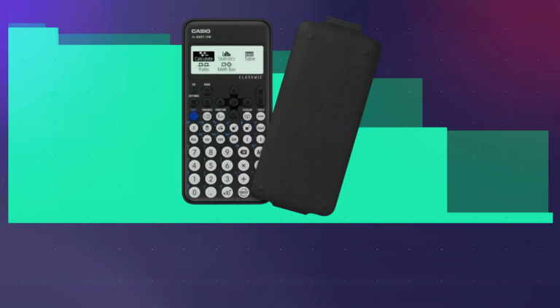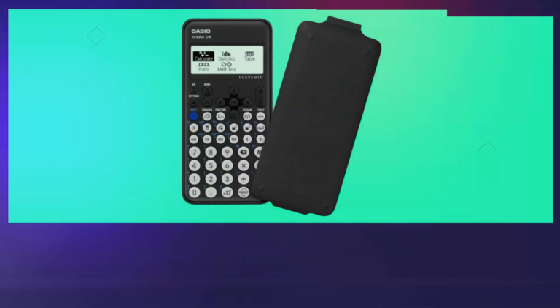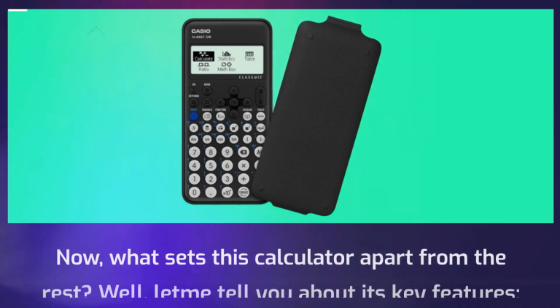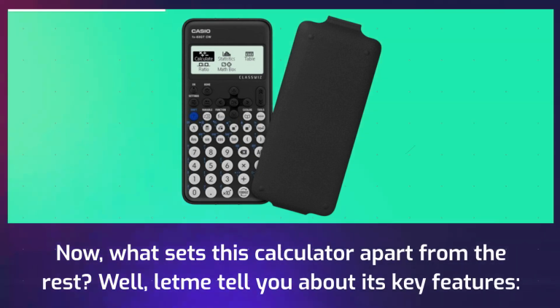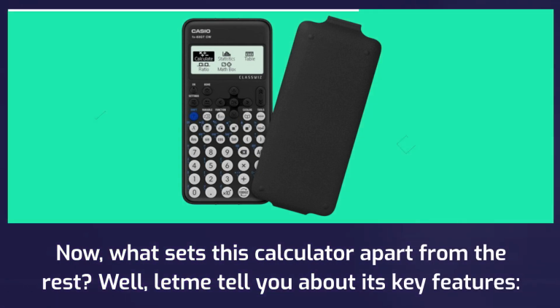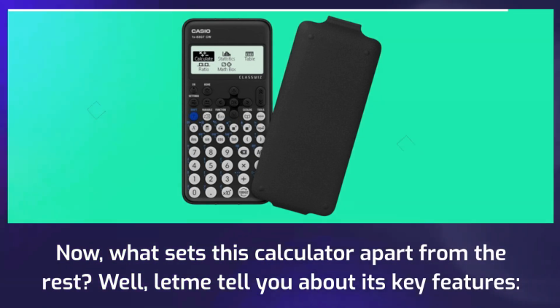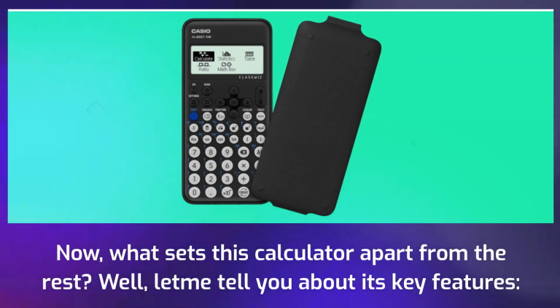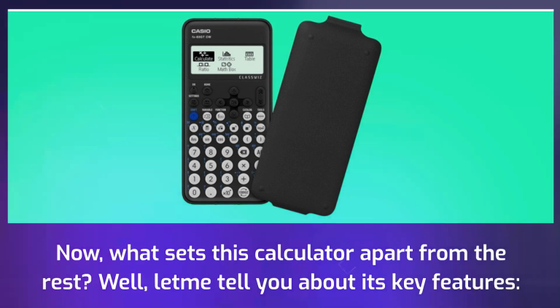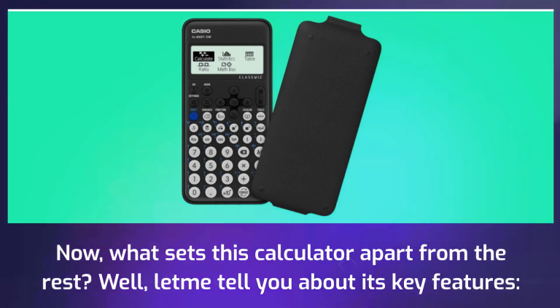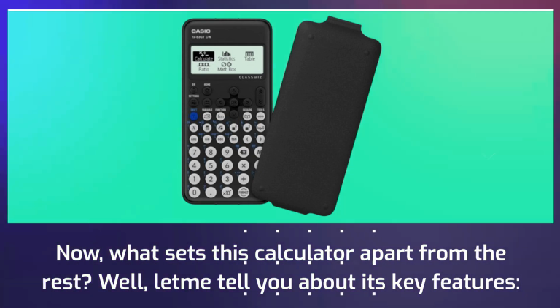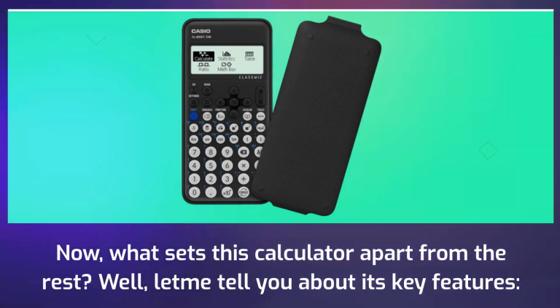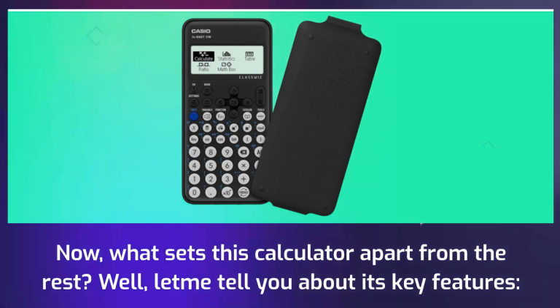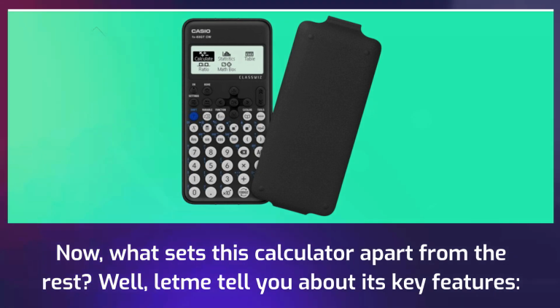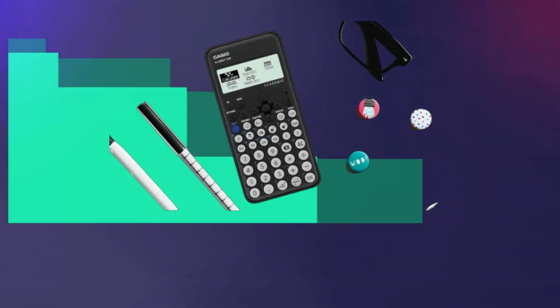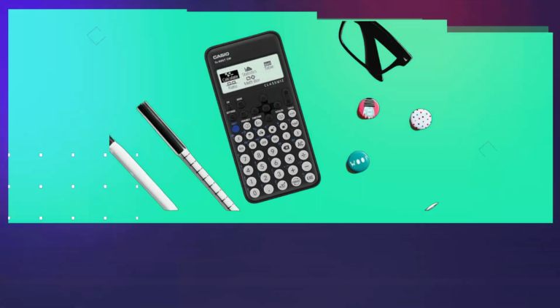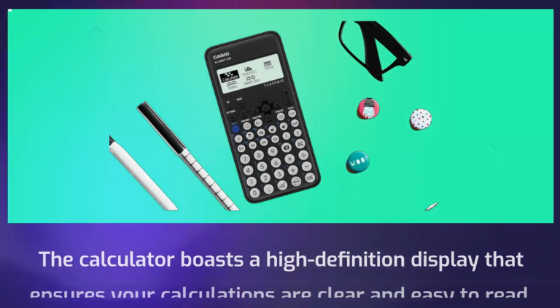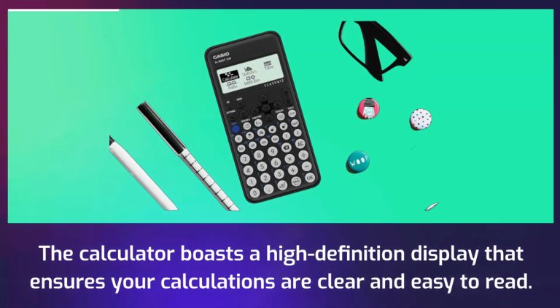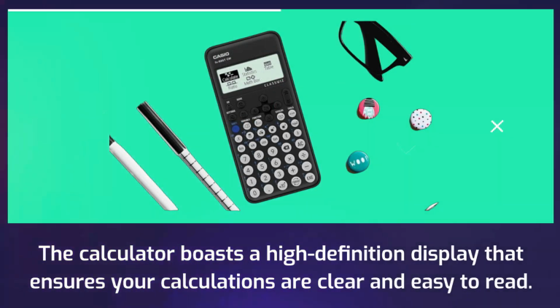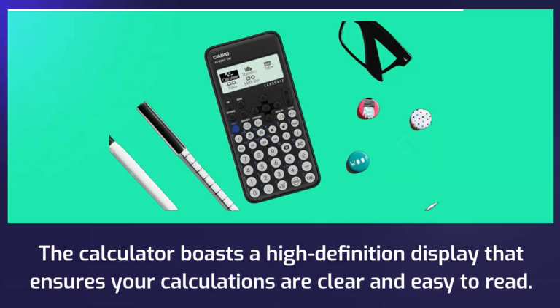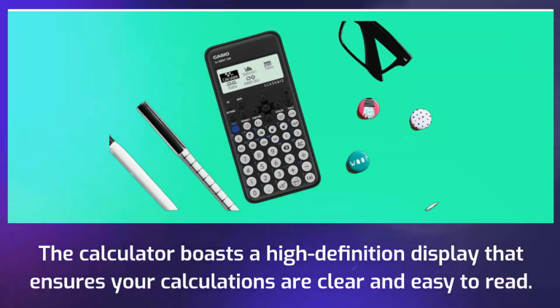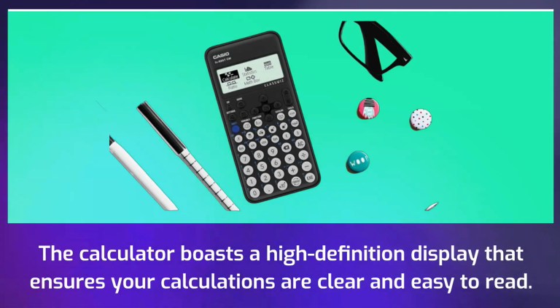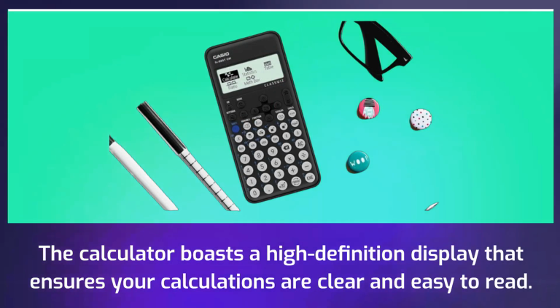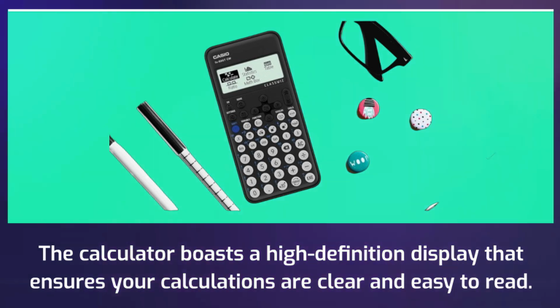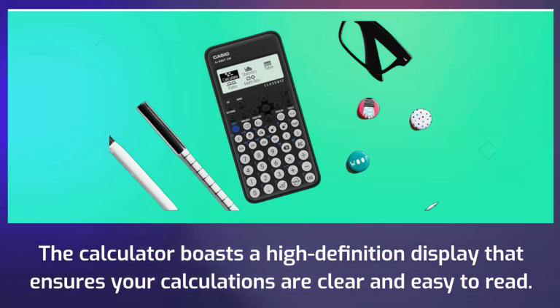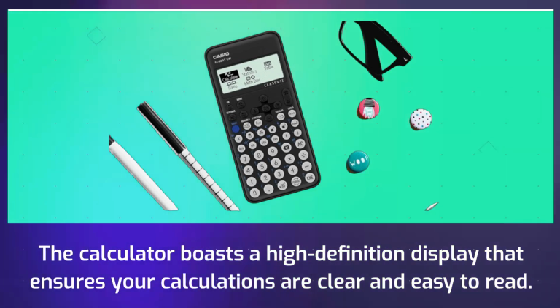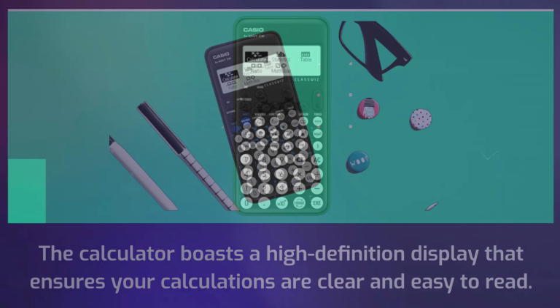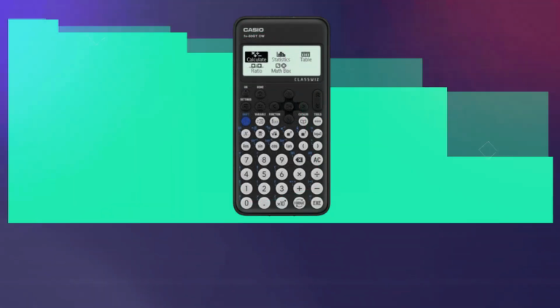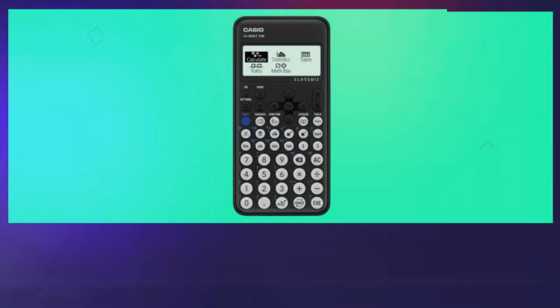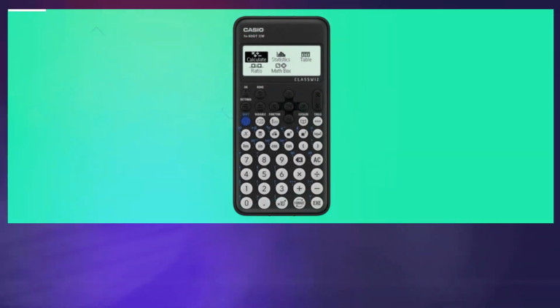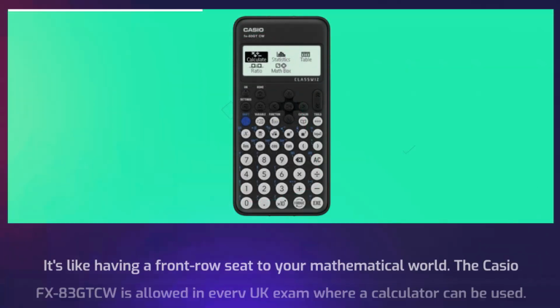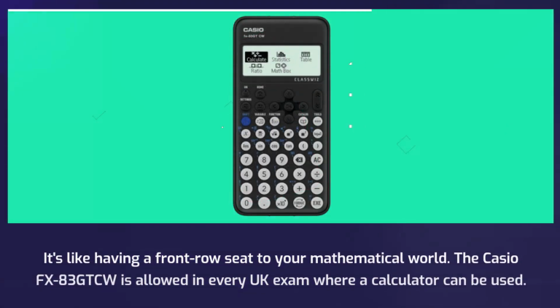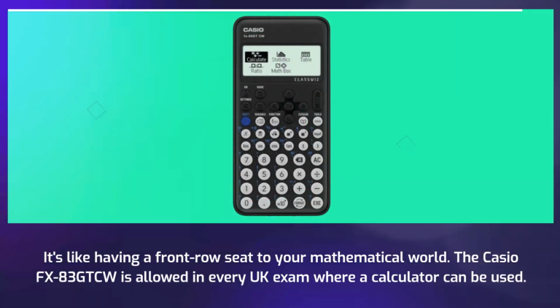Now, what sets this calculator apart from the rest? Let me tell you about its key features. The calculator boasts a high-definition display that ensures your calculations are clear and easy to read. It's like having a front-row seat to your mathematical world.